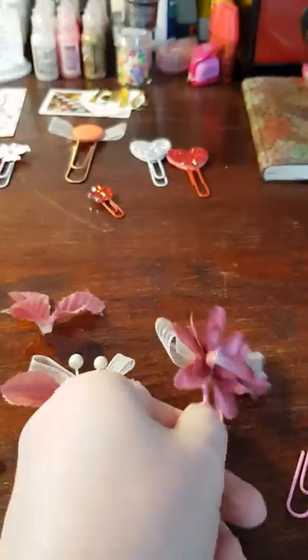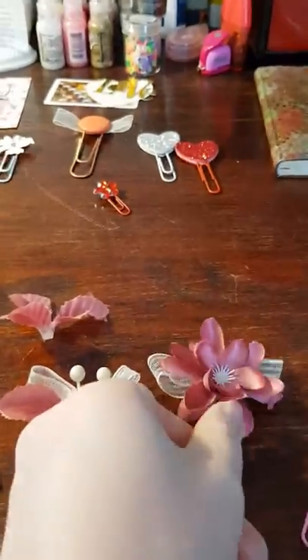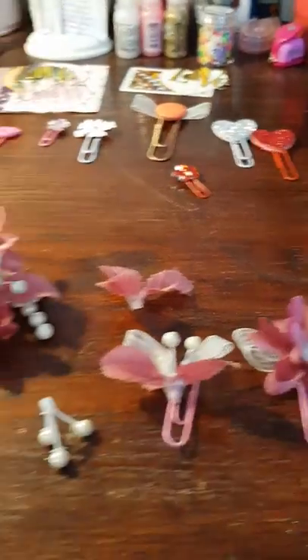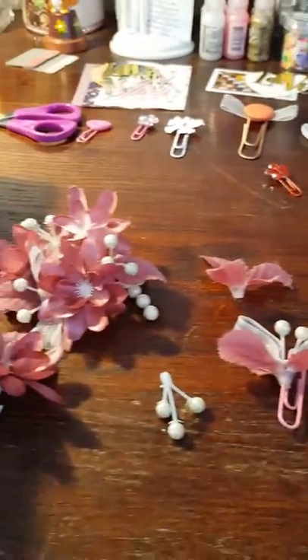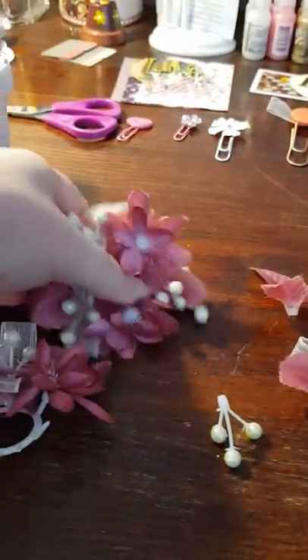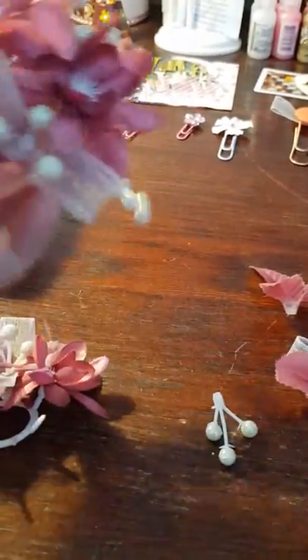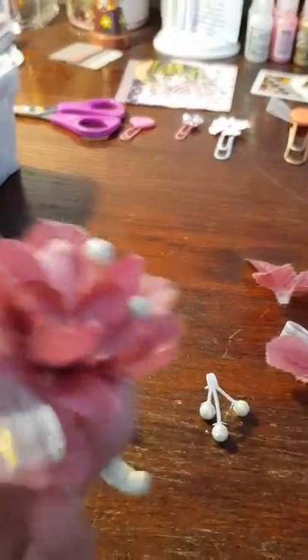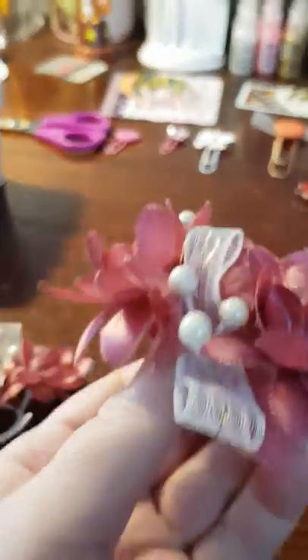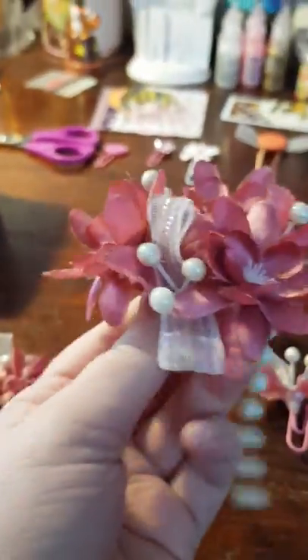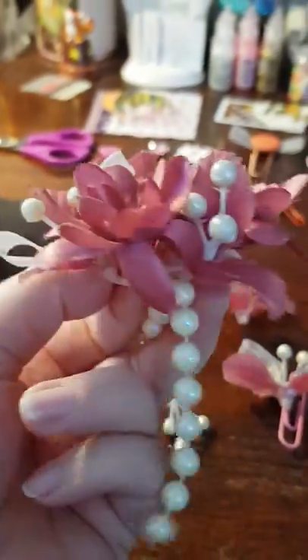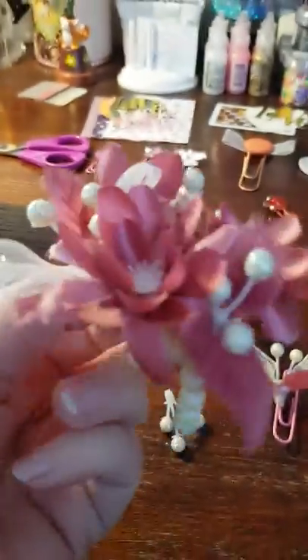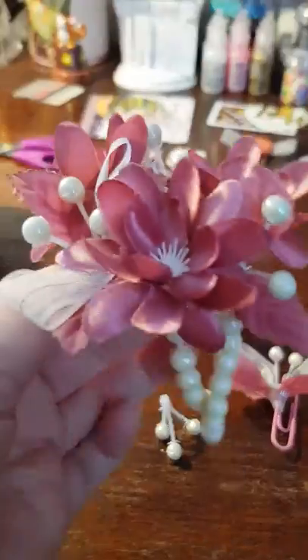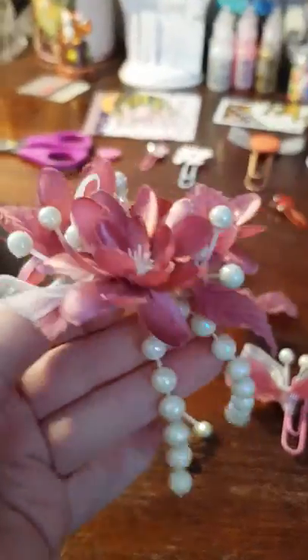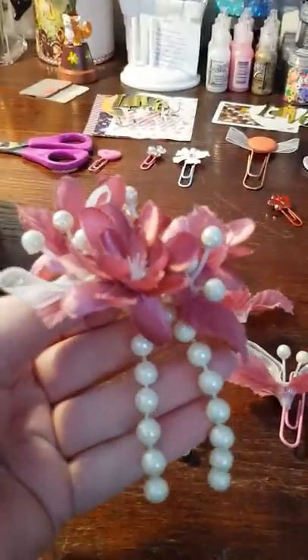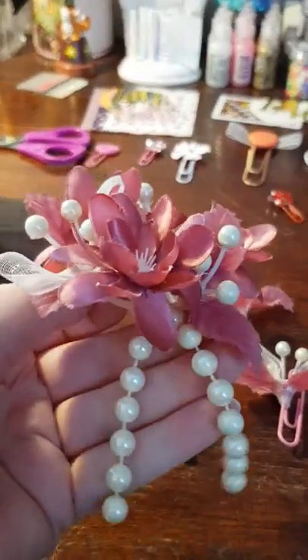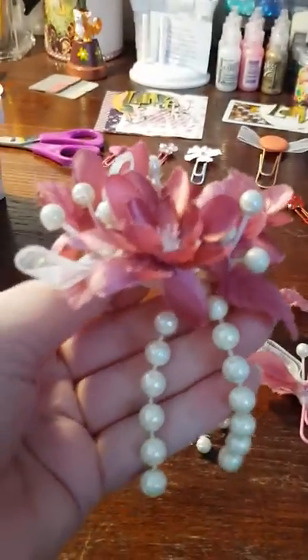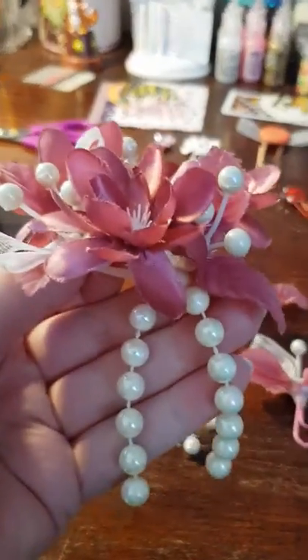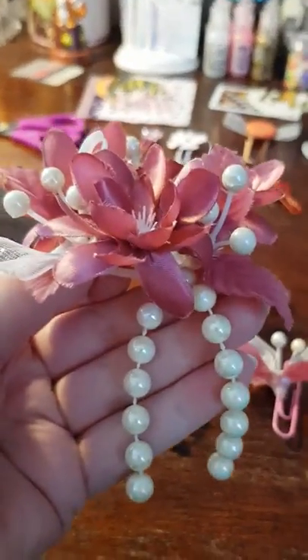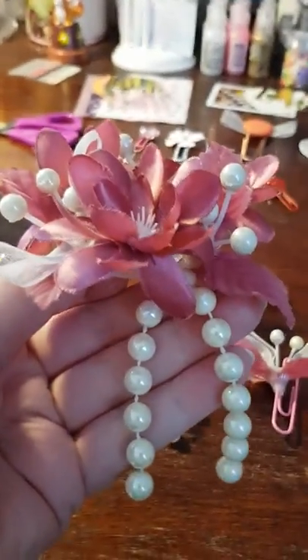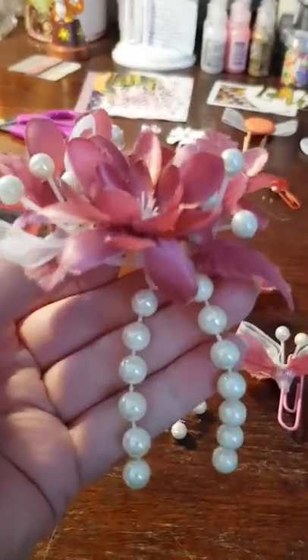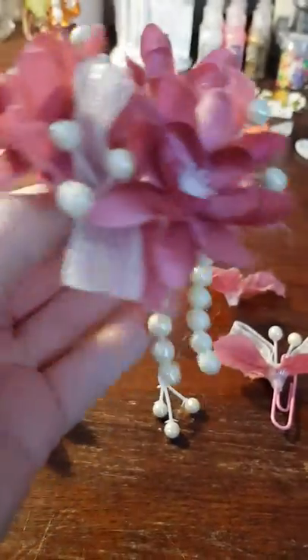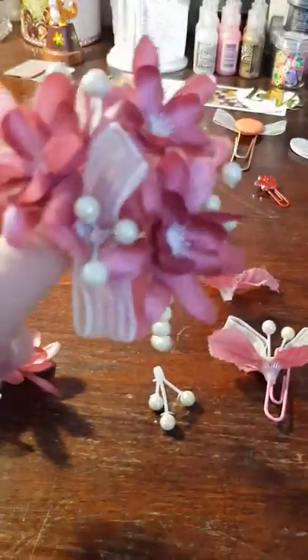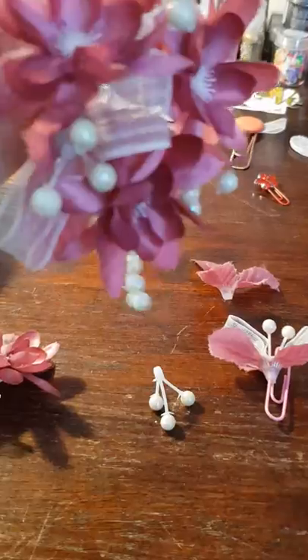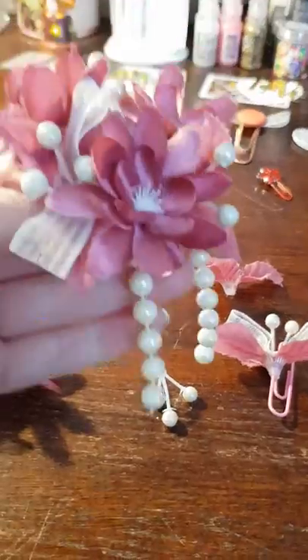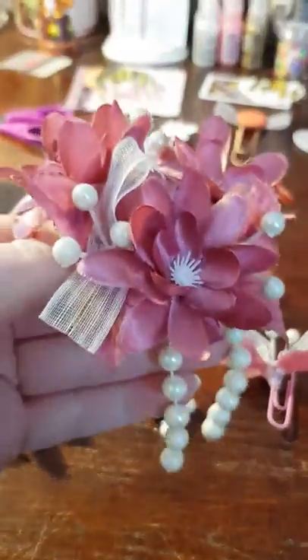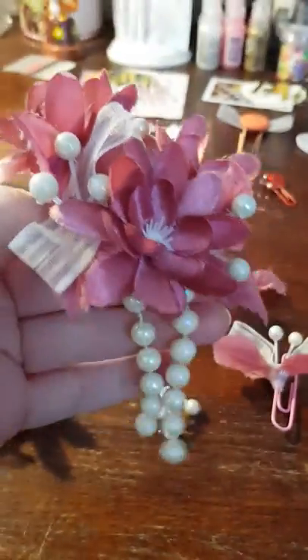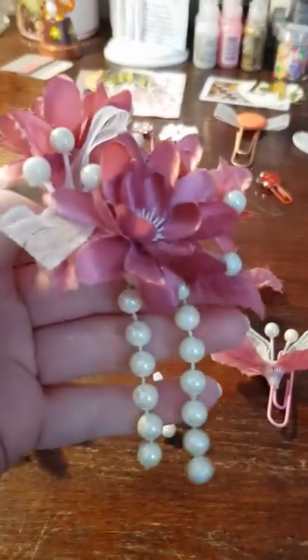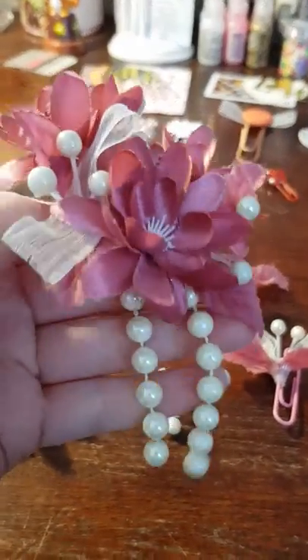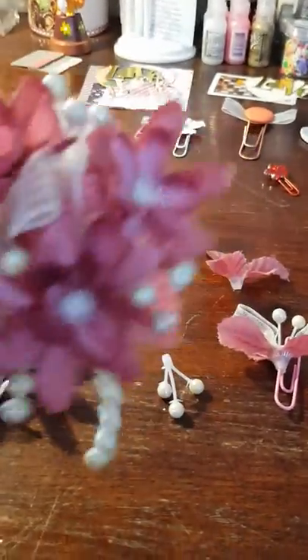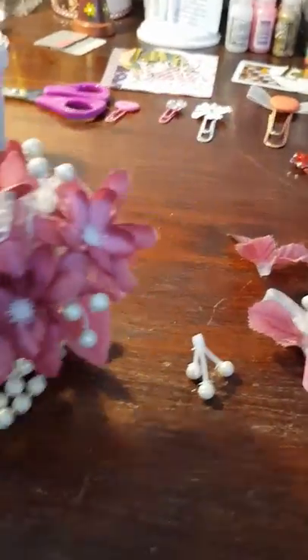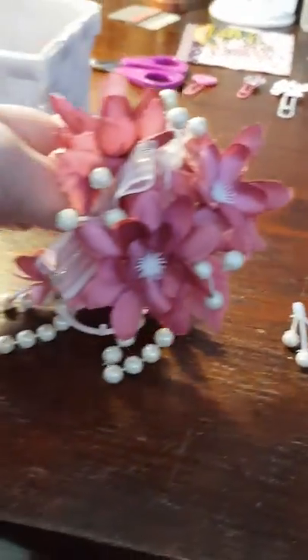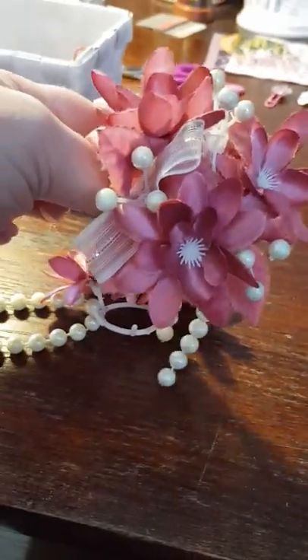What I use are these candle holder decorations. In Sweden you can buy them really cheap at thrift shops because people don't use these anymore.